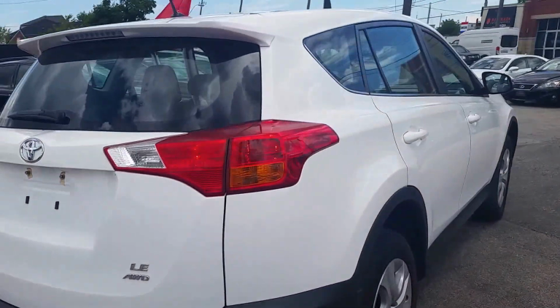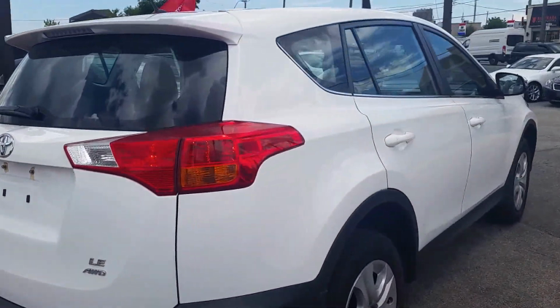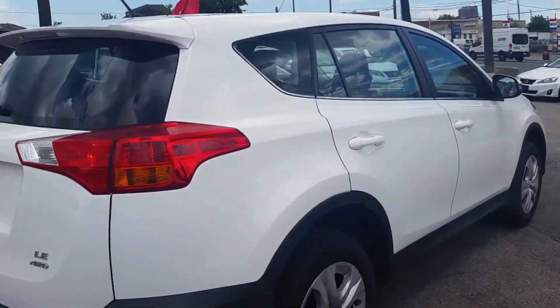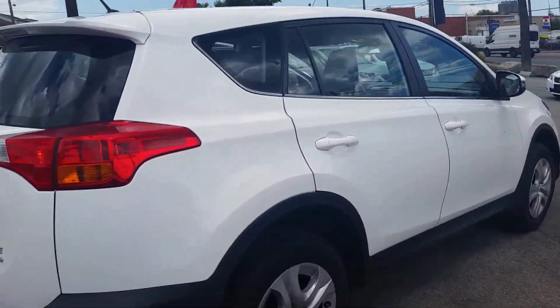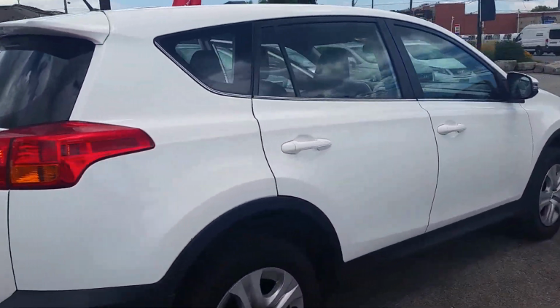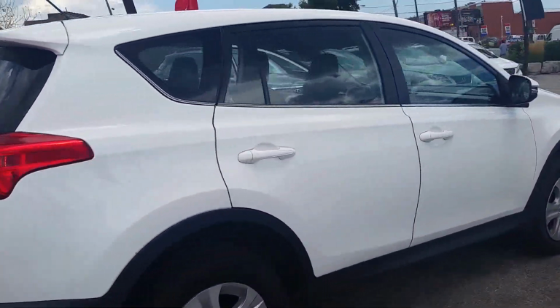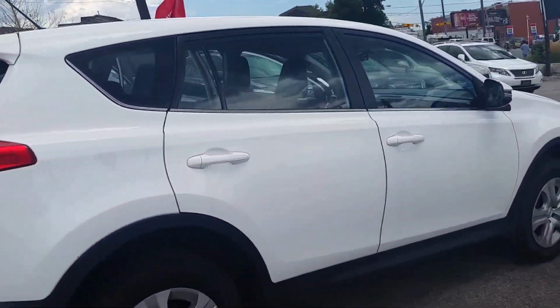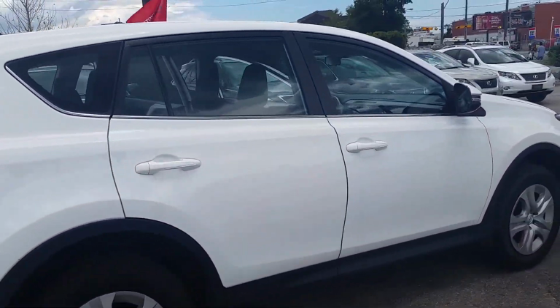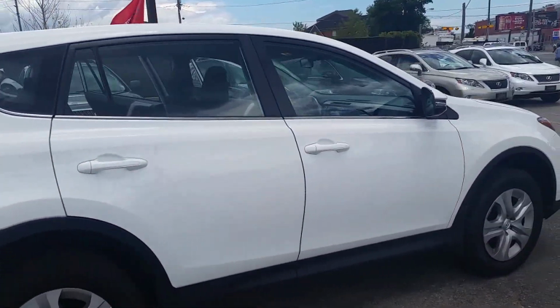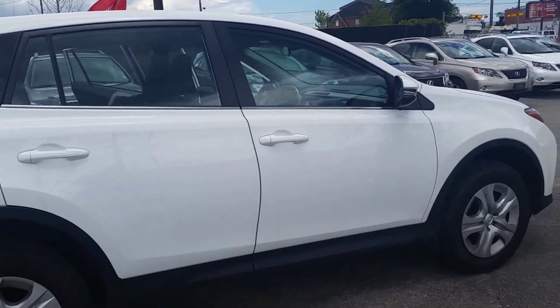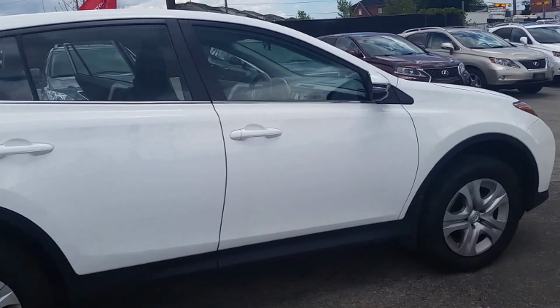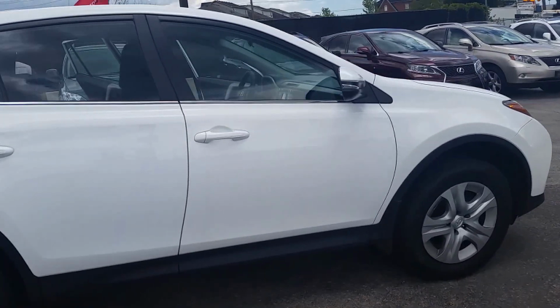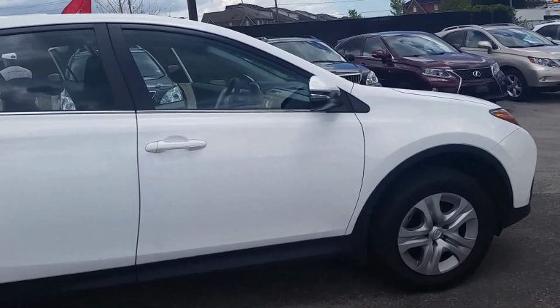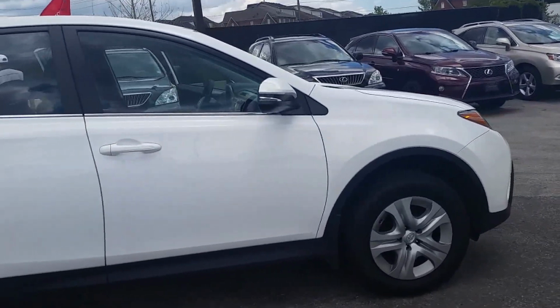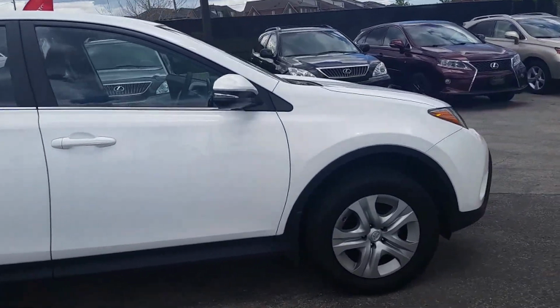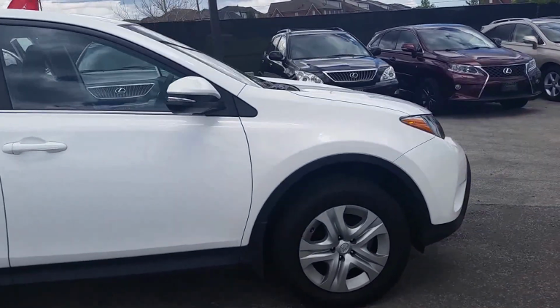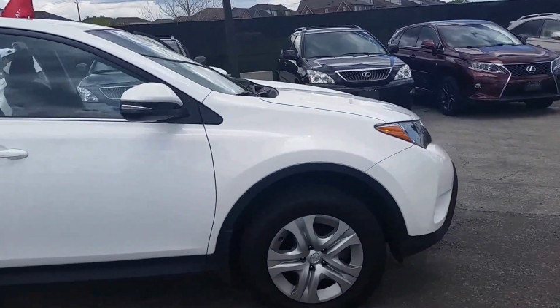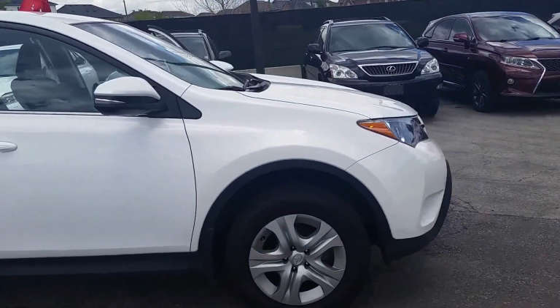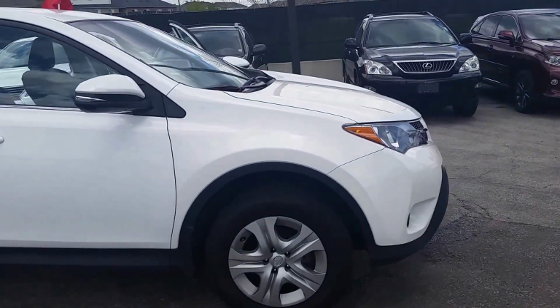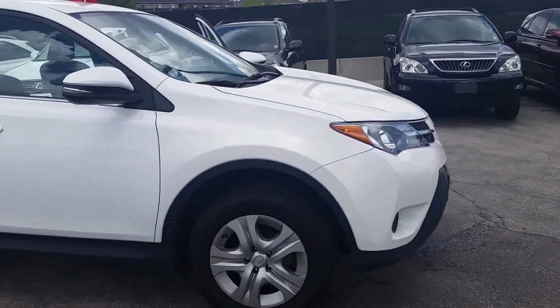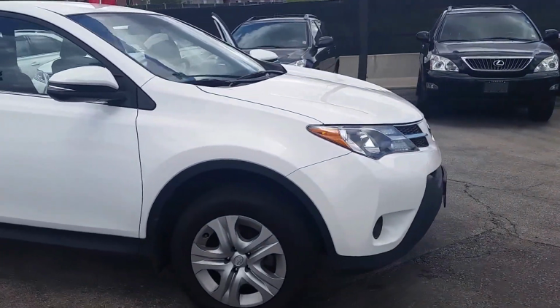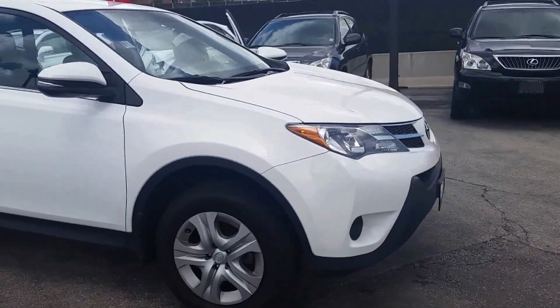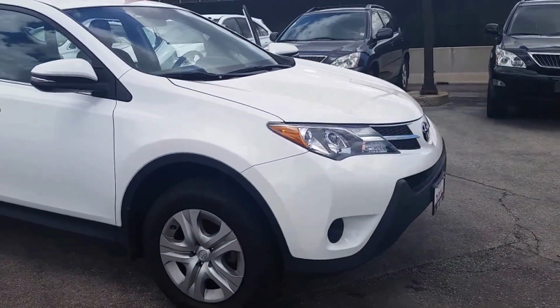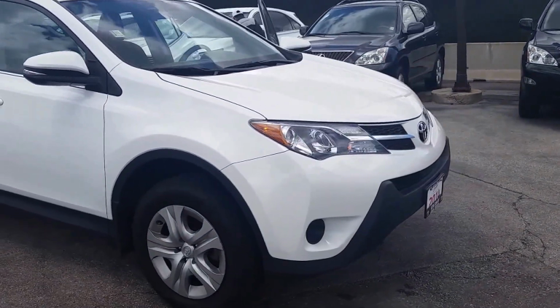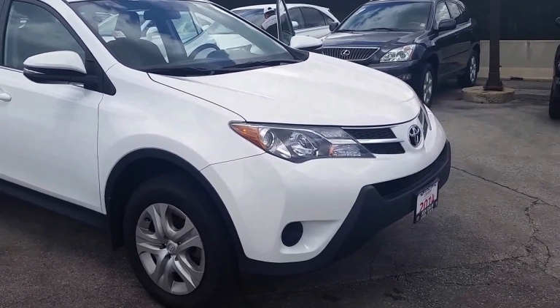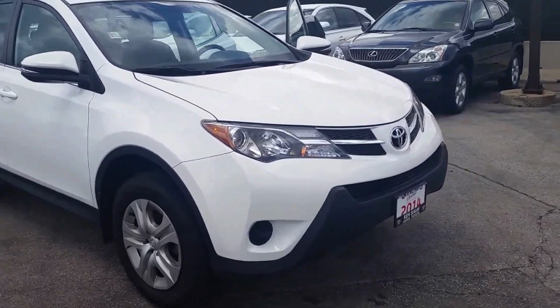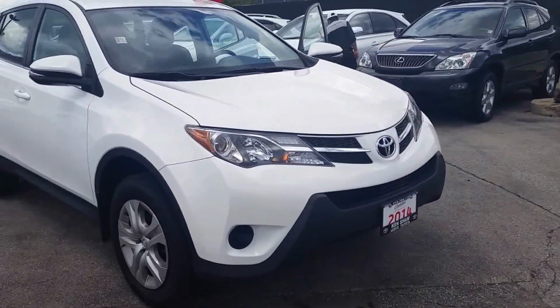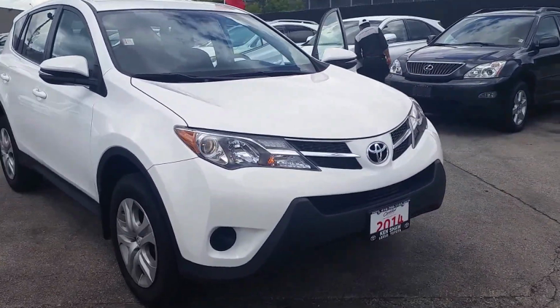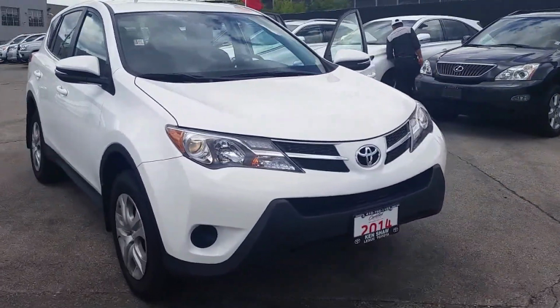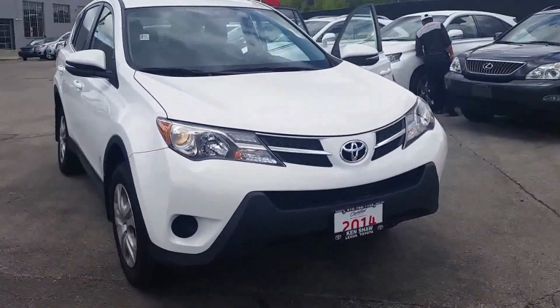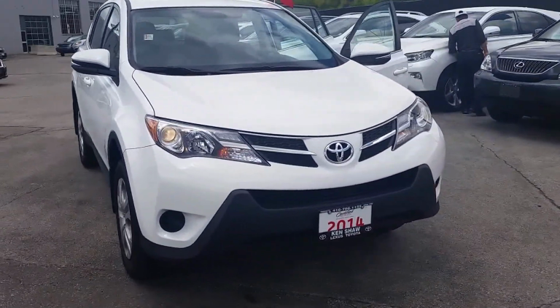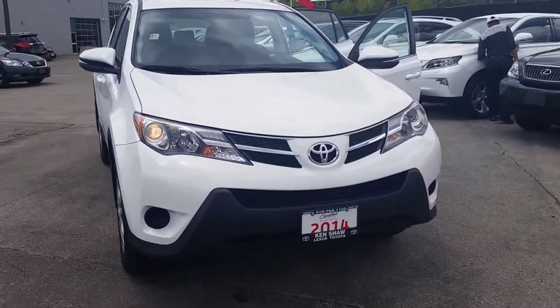It's in very good condition. If you'd like to come in for a test drive, you can reach me by email or call 416-766-1155, extension 119.